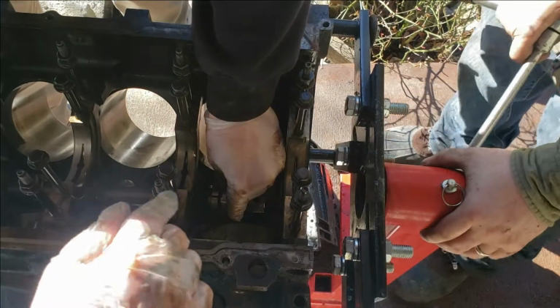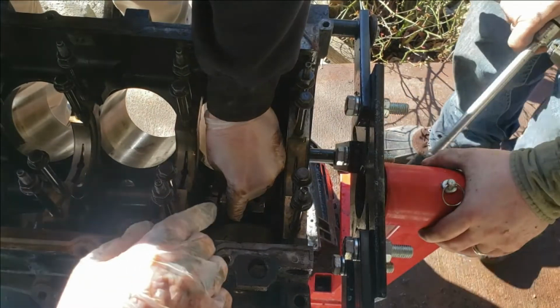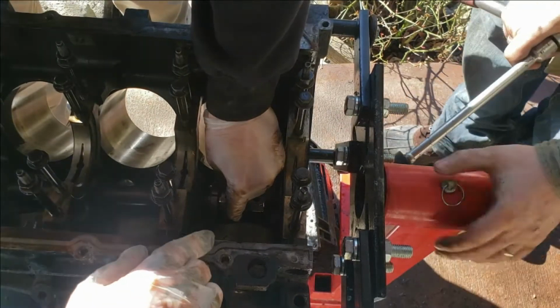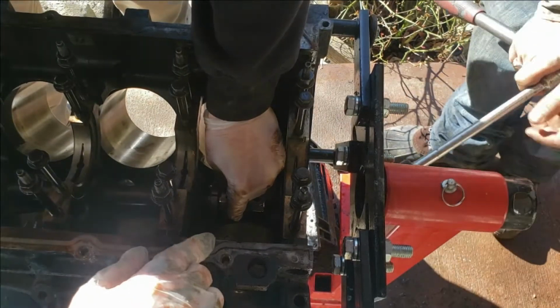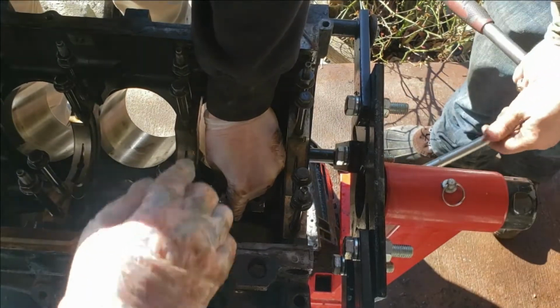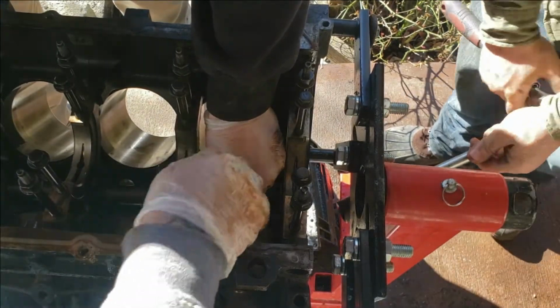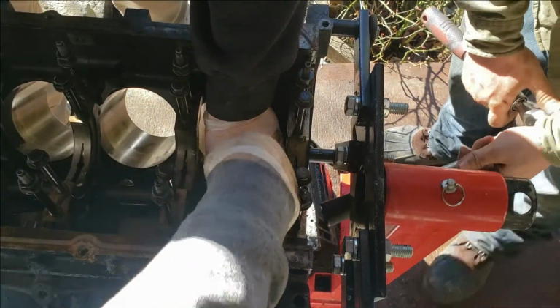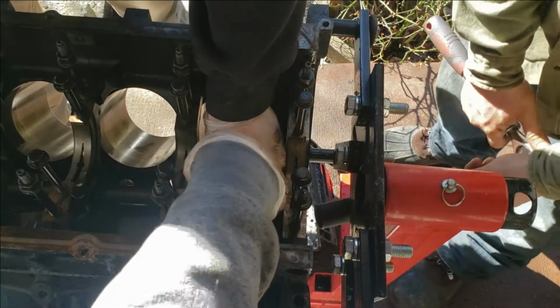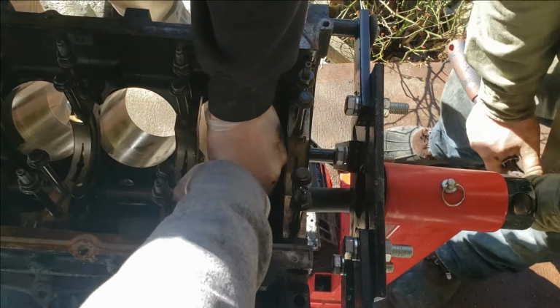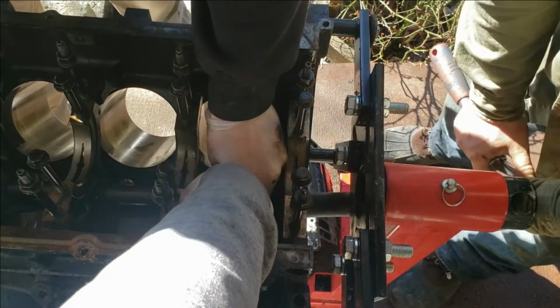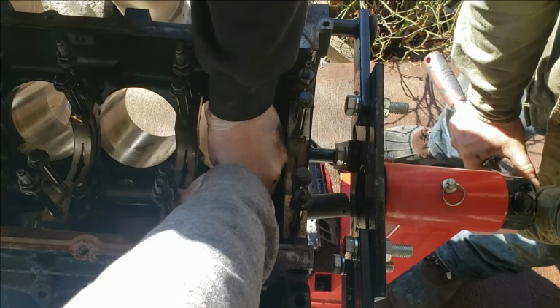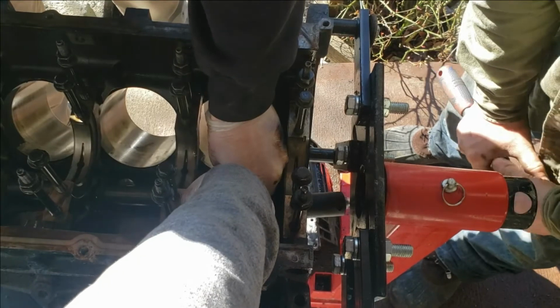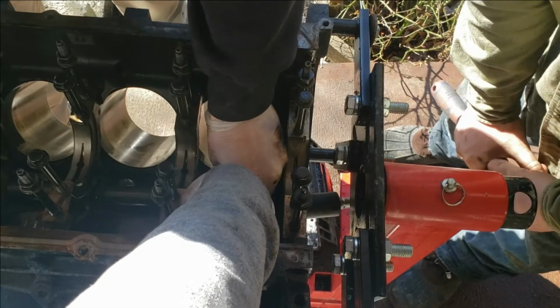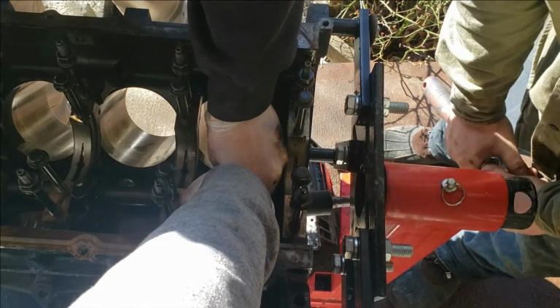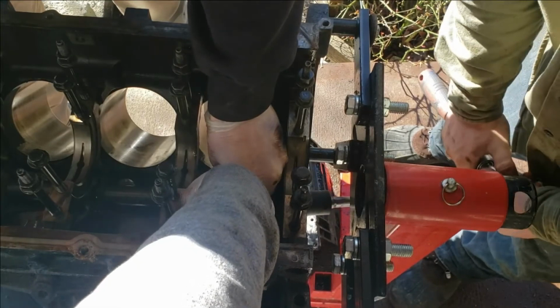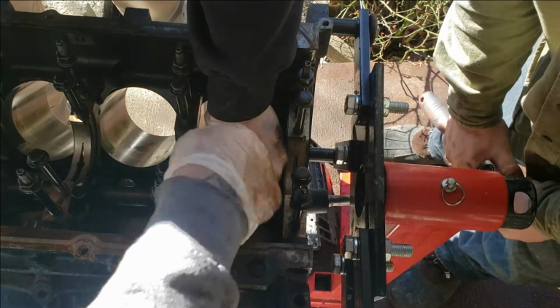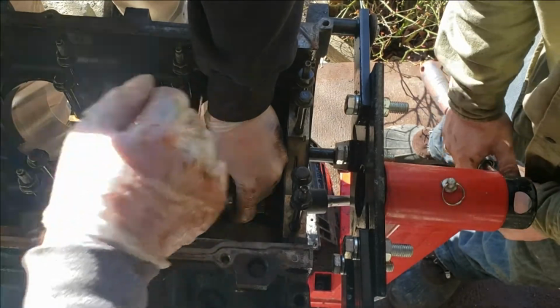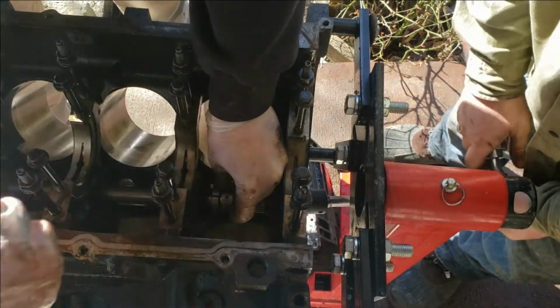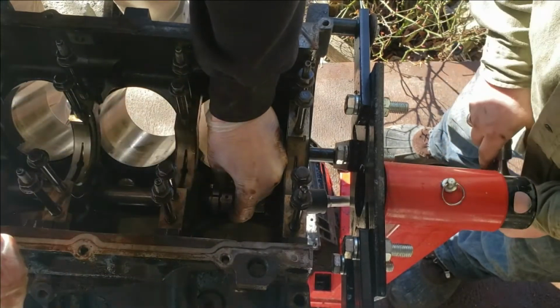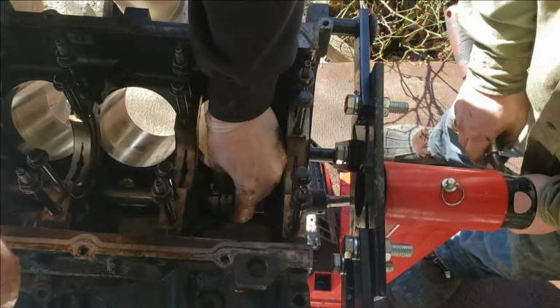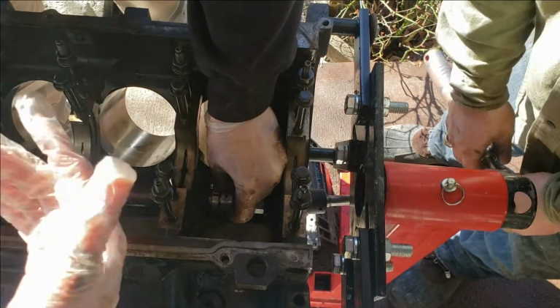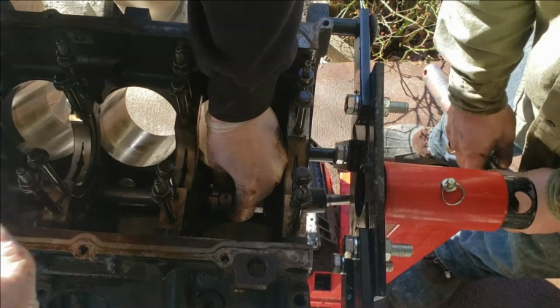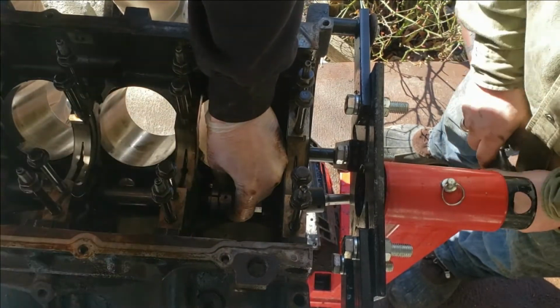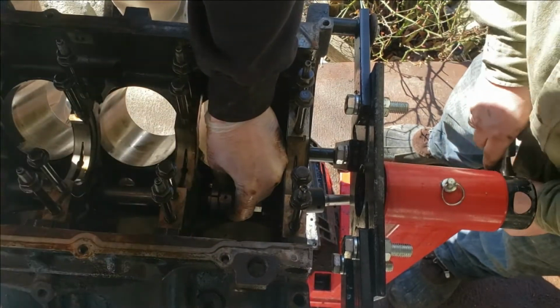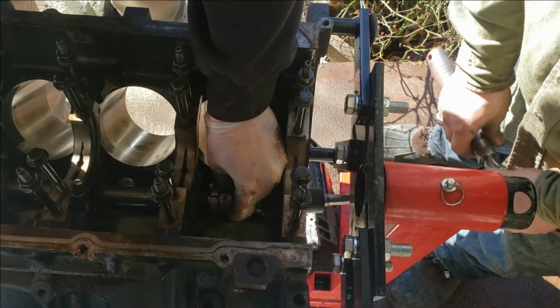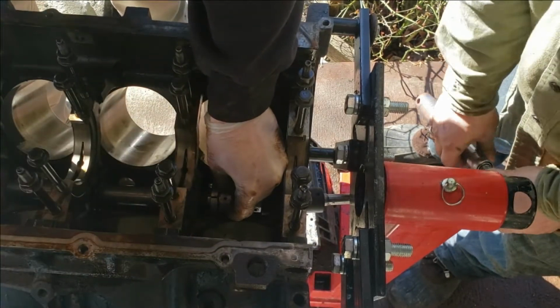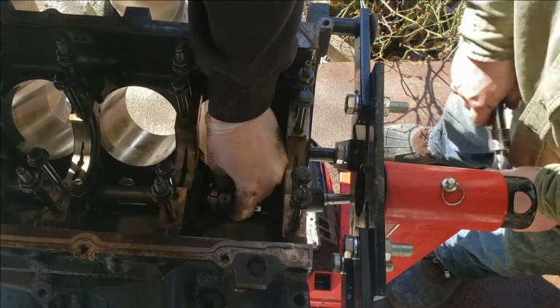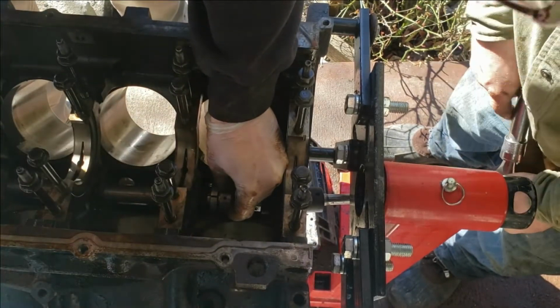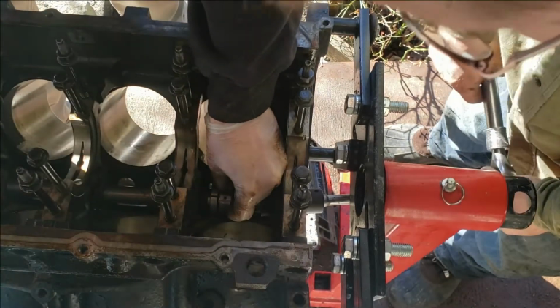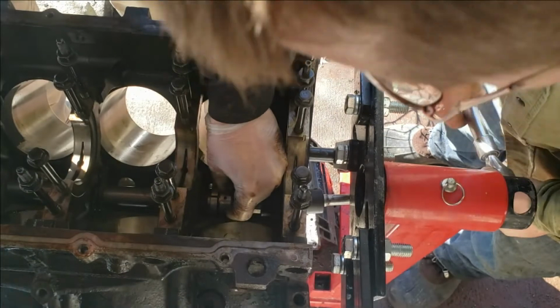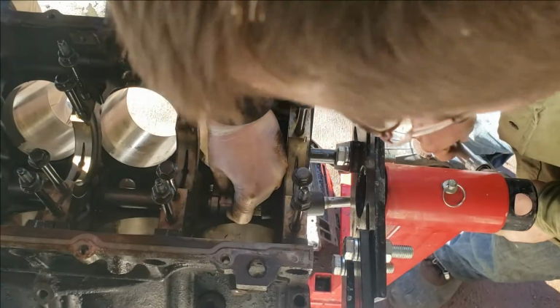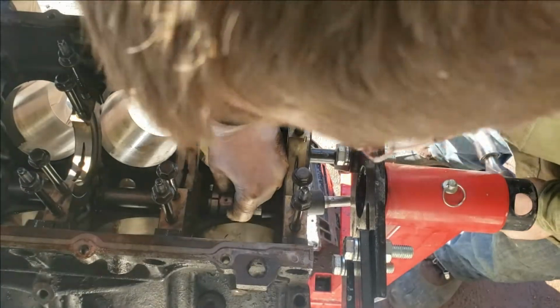A side note: you don't want to butt the tool all the way up close to the metal when you first start, because it can damage and cause burrs on your bearing.